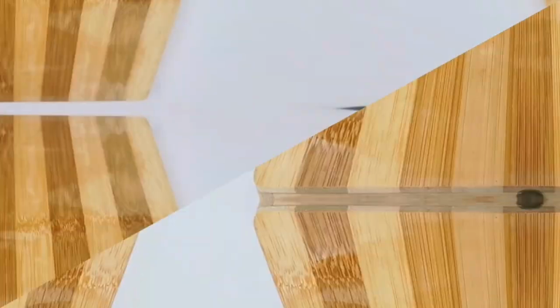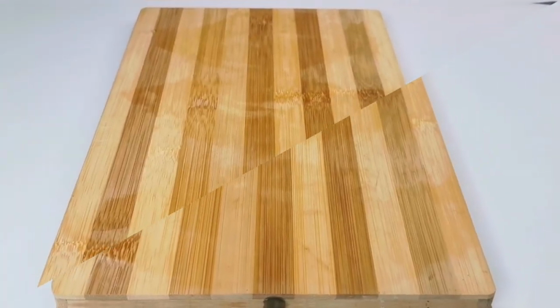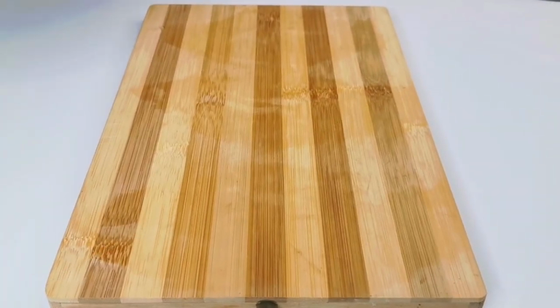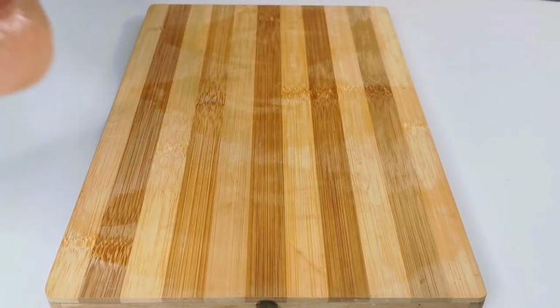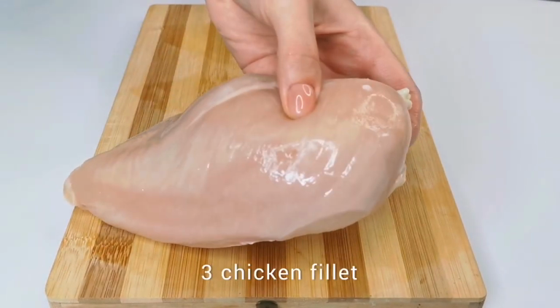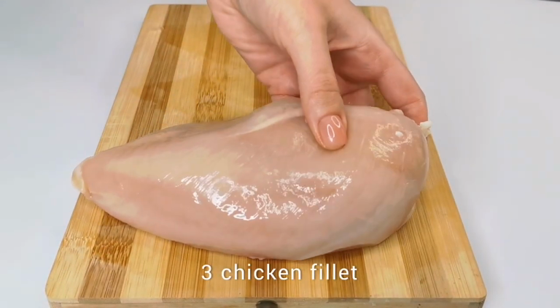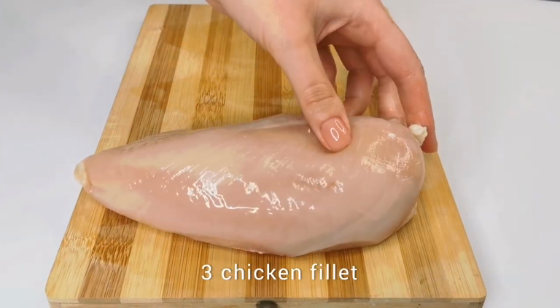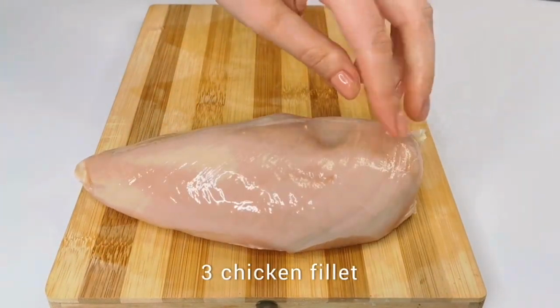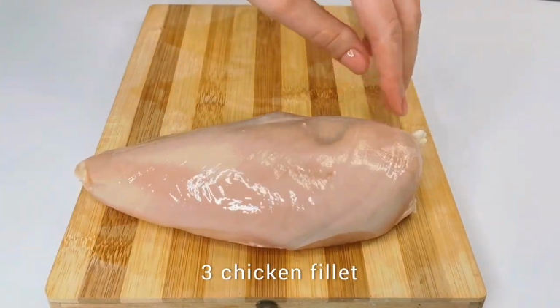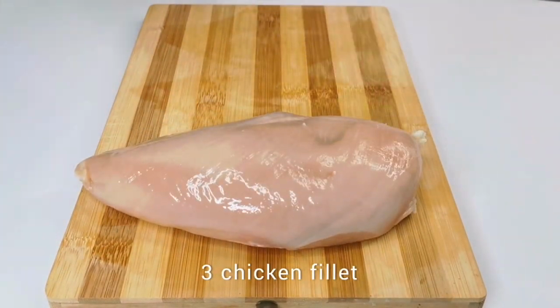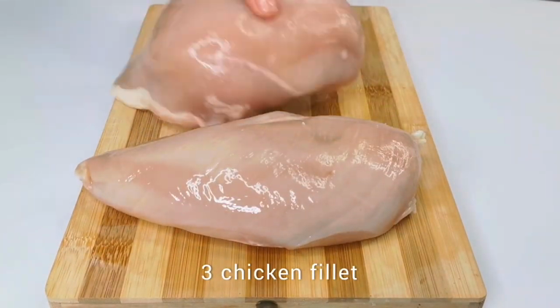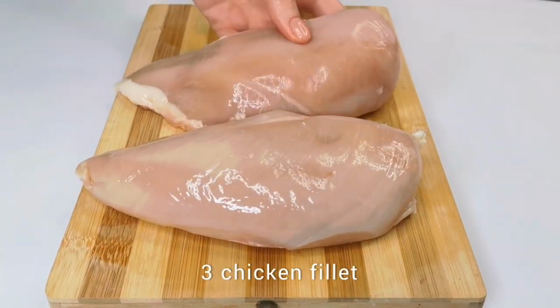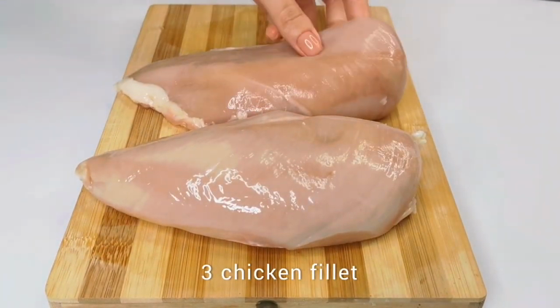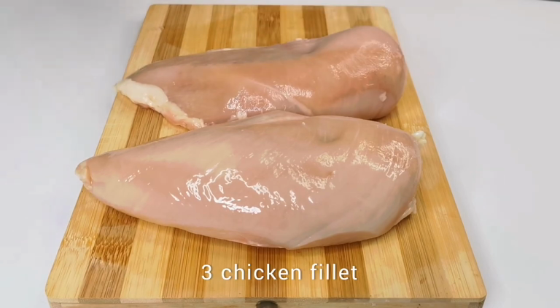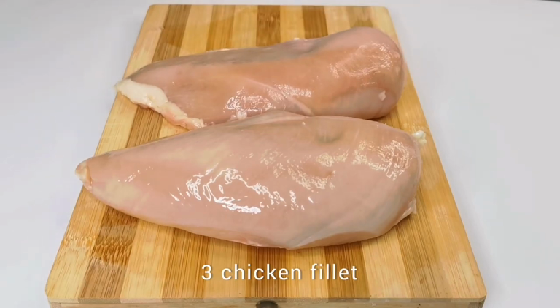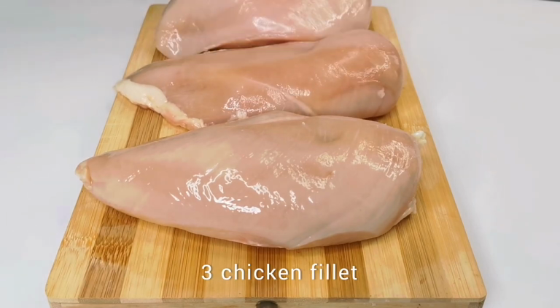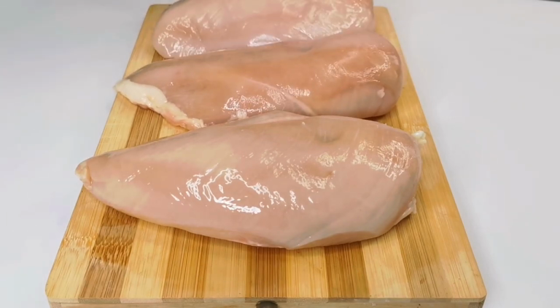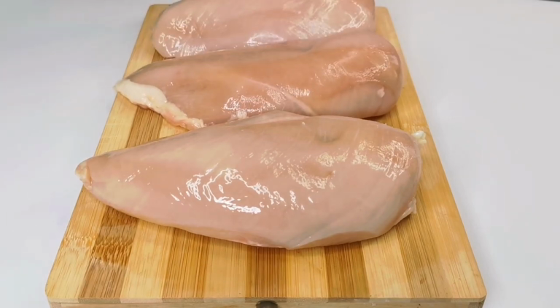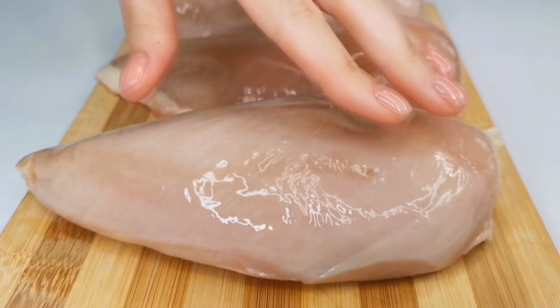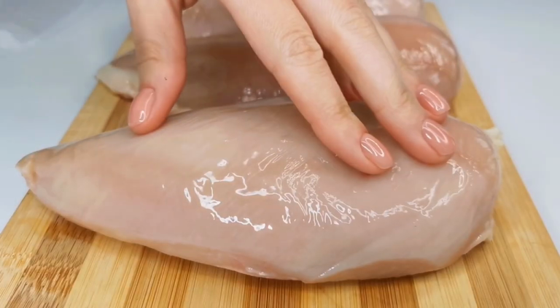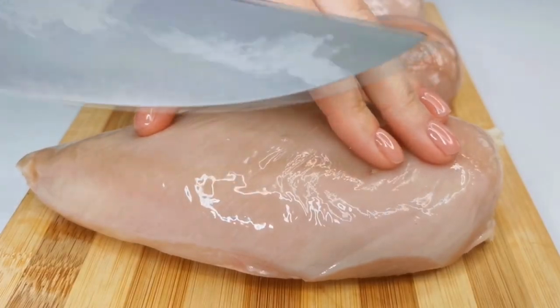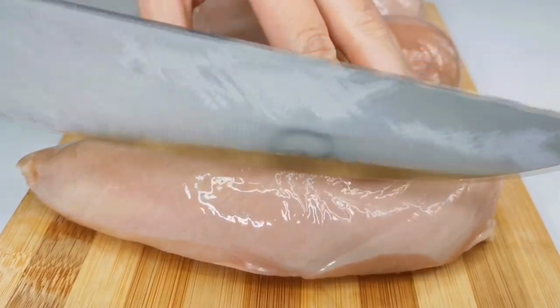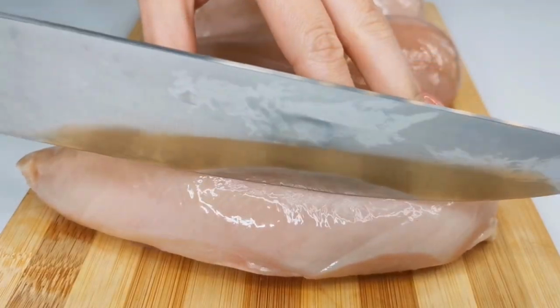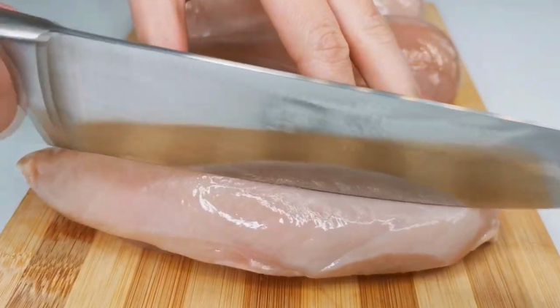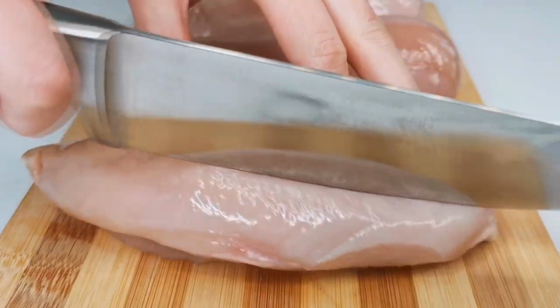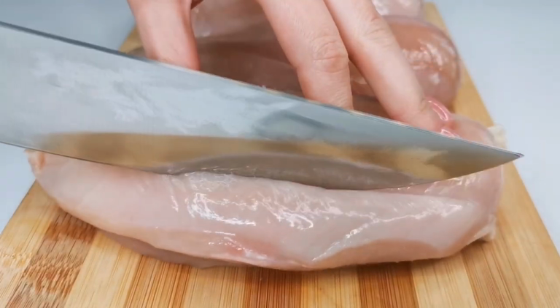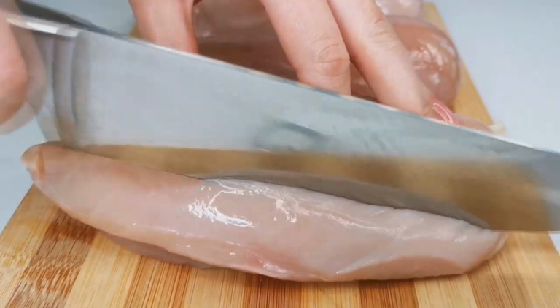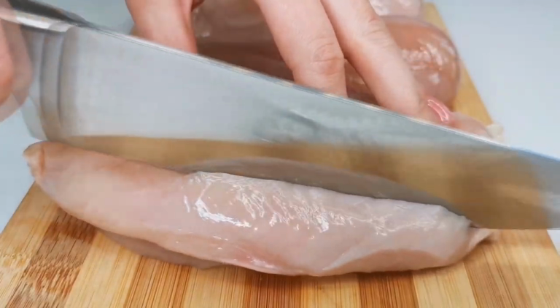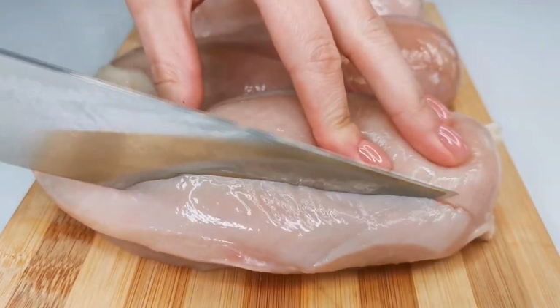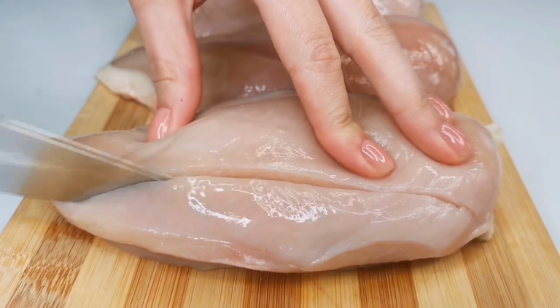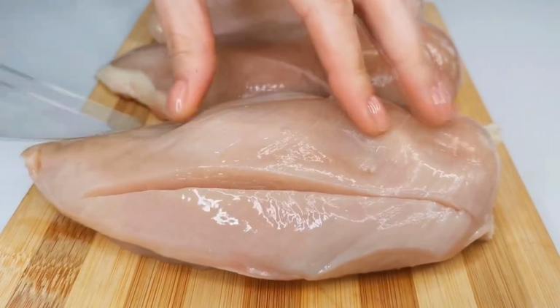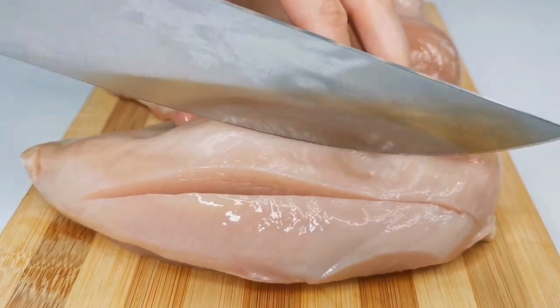And here is another hearty dish that can be prepared from chicken. For this, we need a chicken breast. Make cuts on the fillet, first along the entire length and then across.